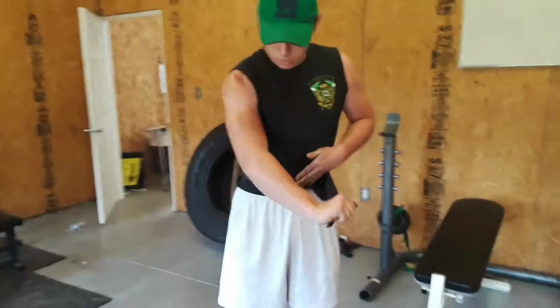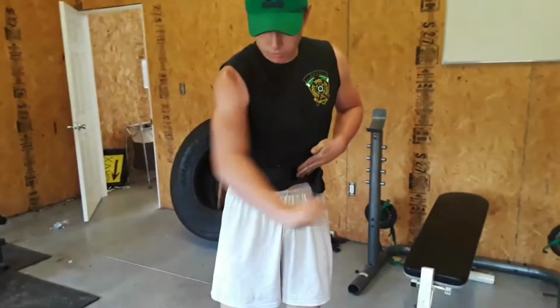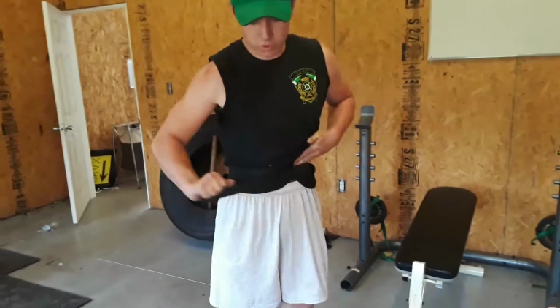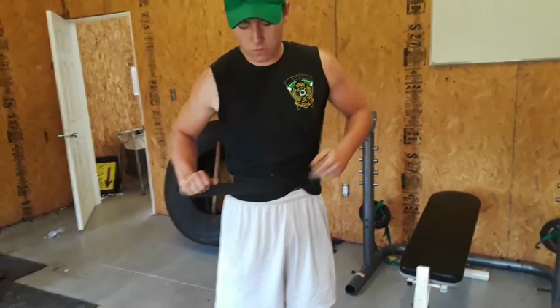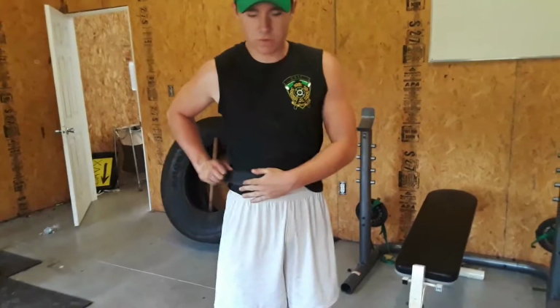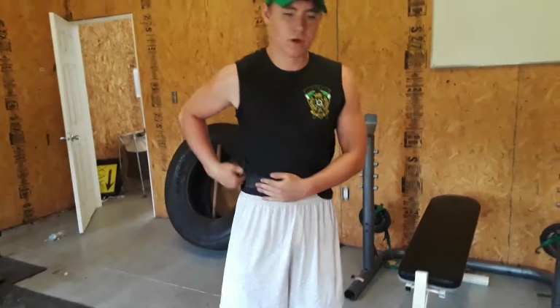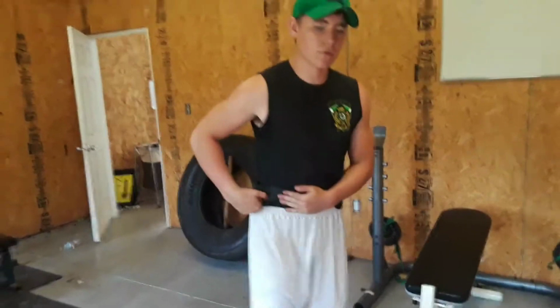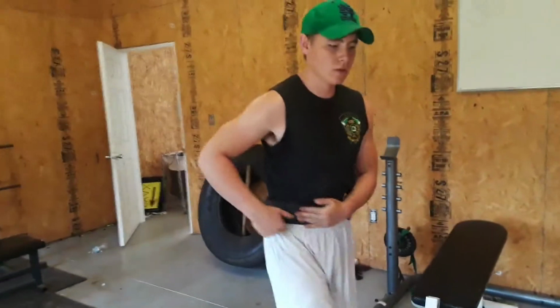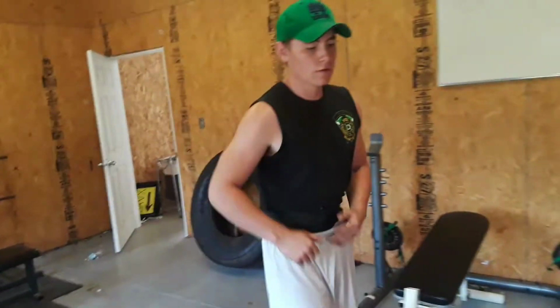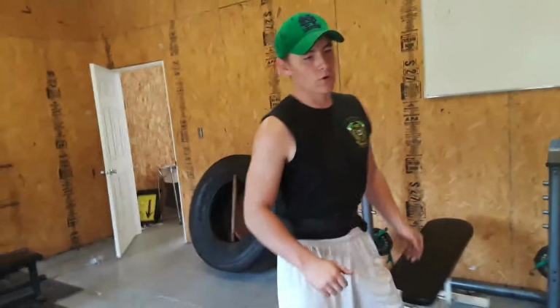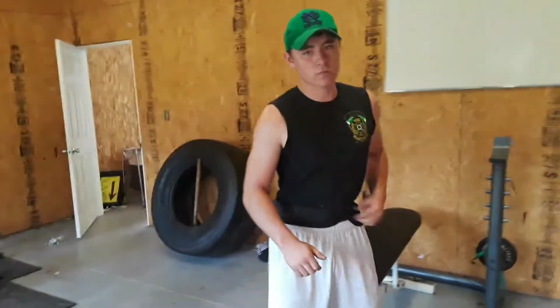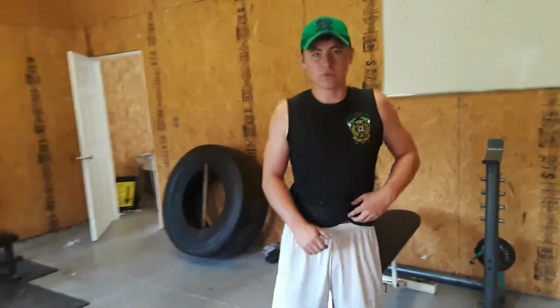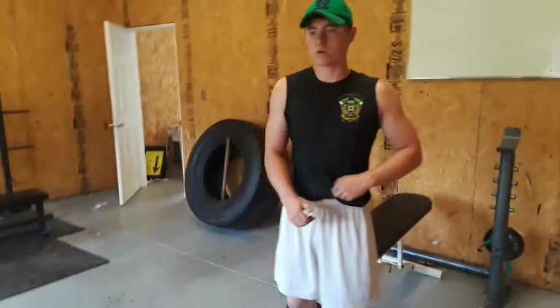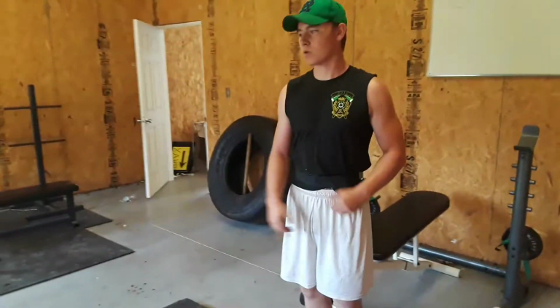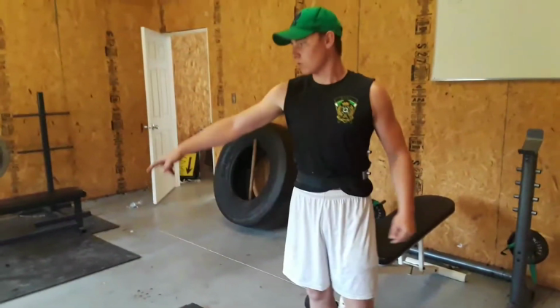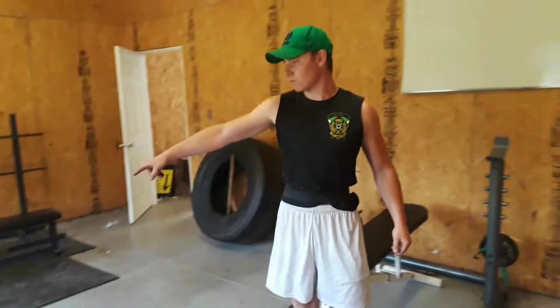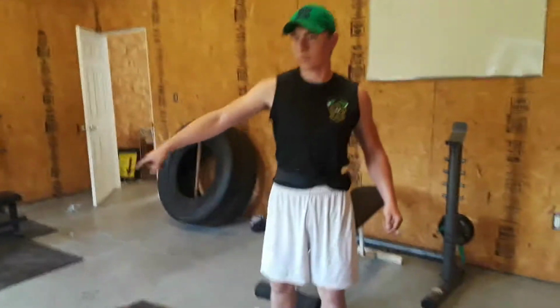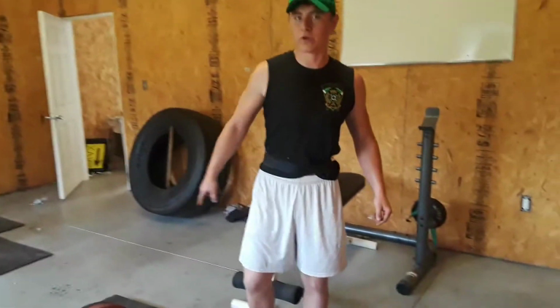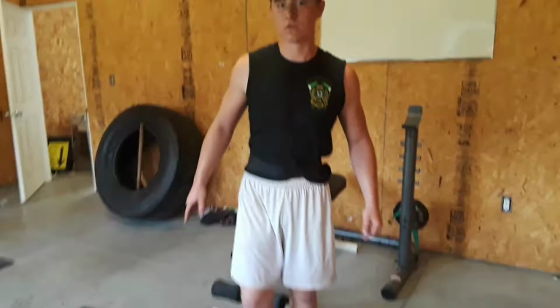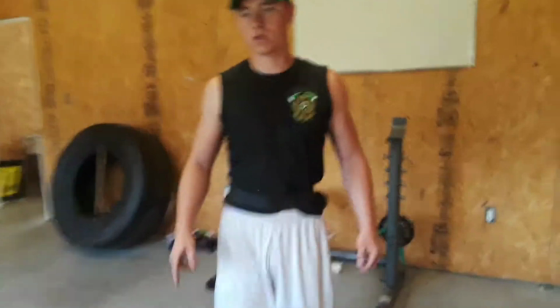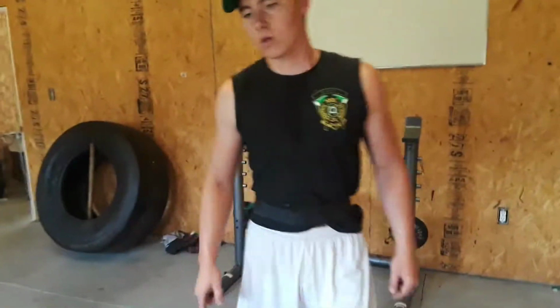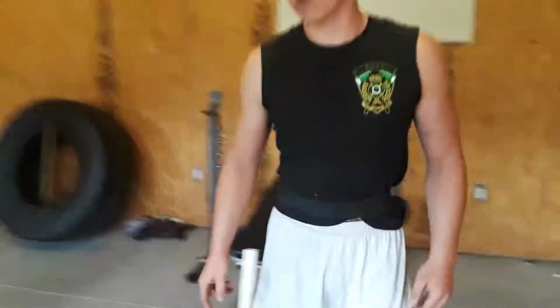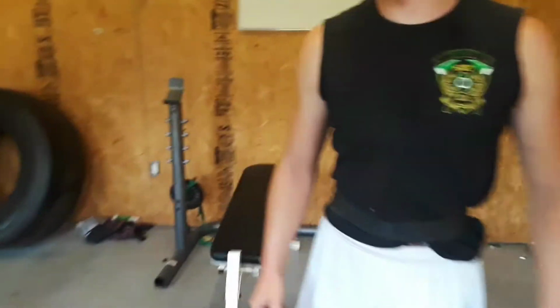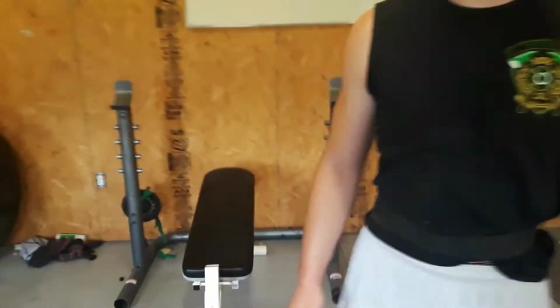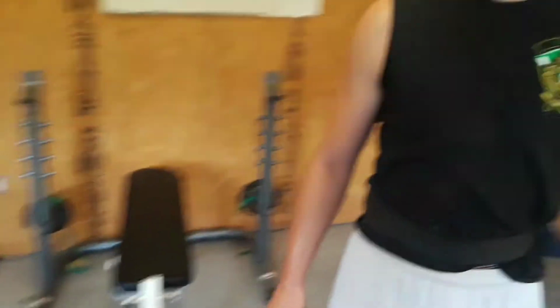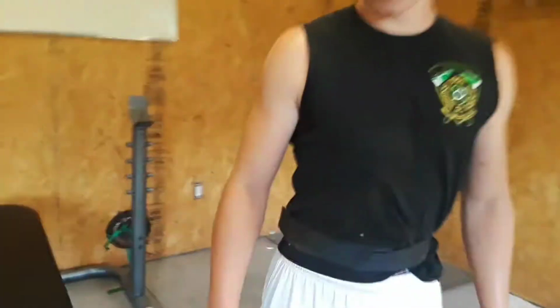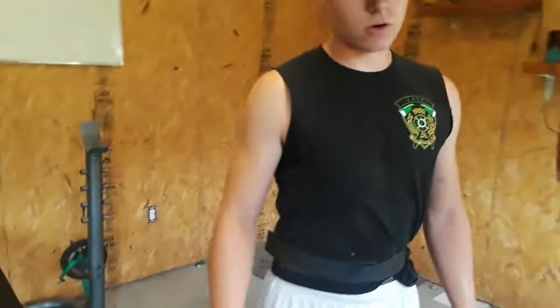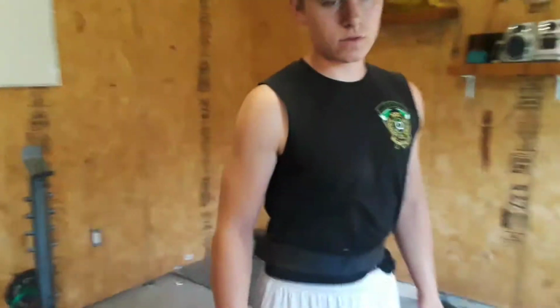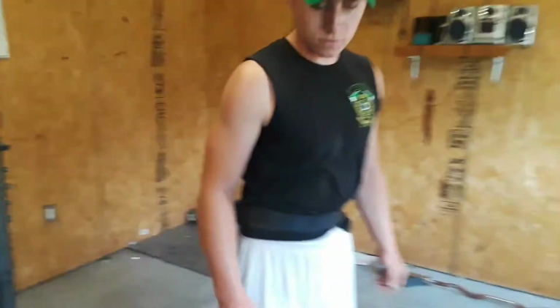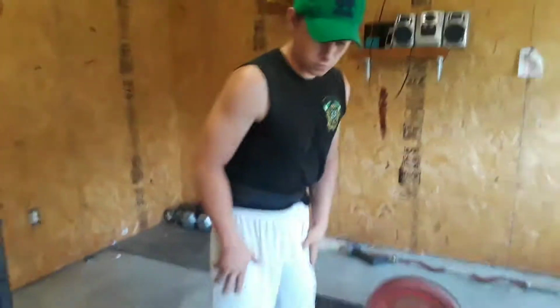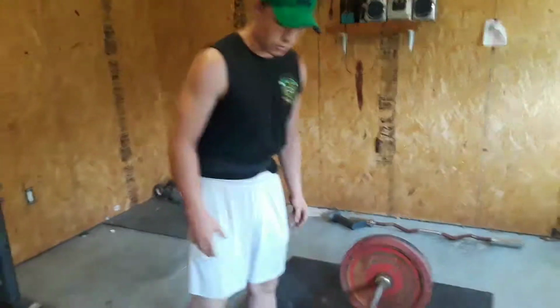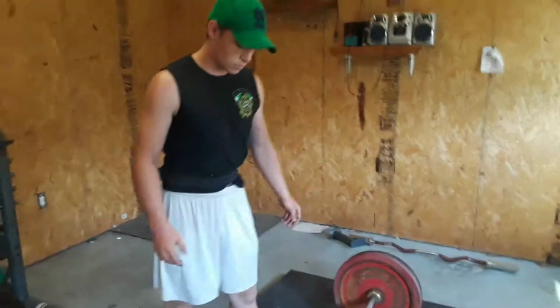Now I'm going to be doing 275 for one, maybe two. I don't know how this is going to feel, so I'm just going to do it.